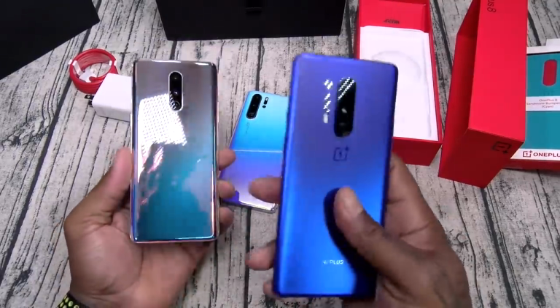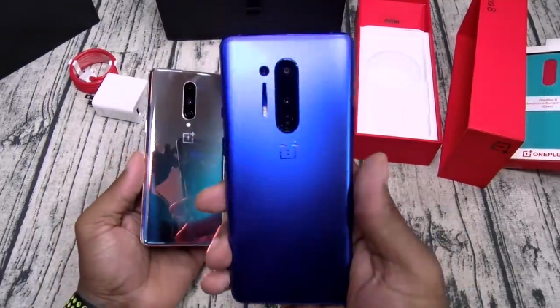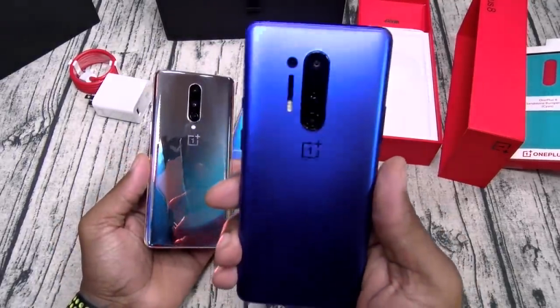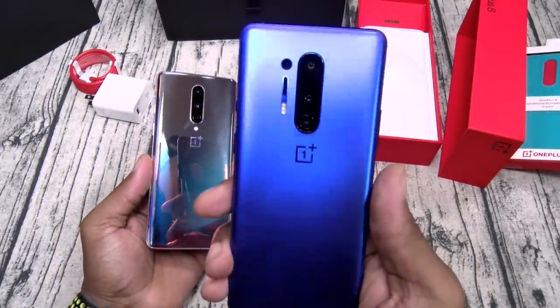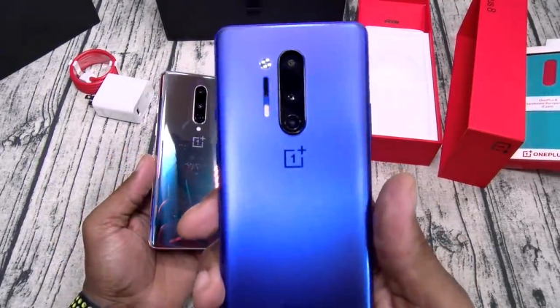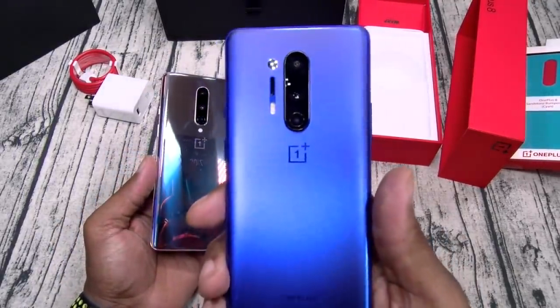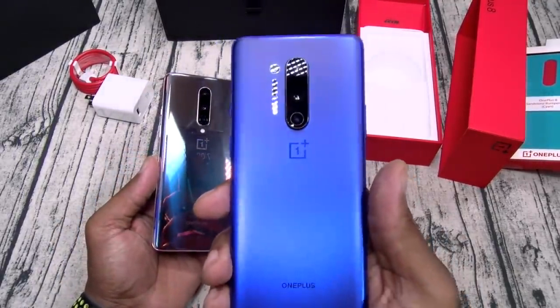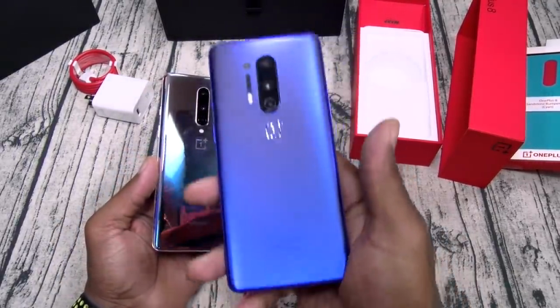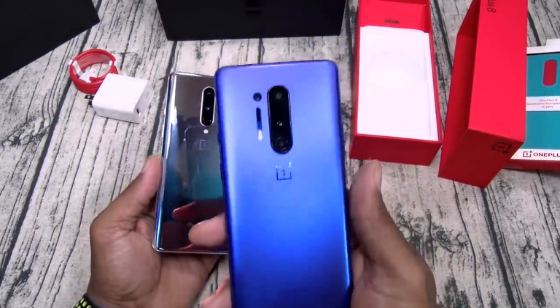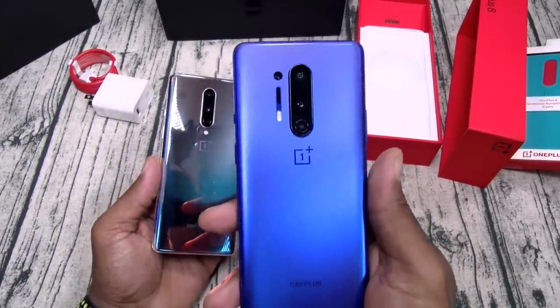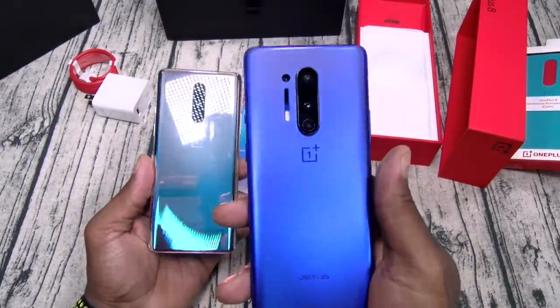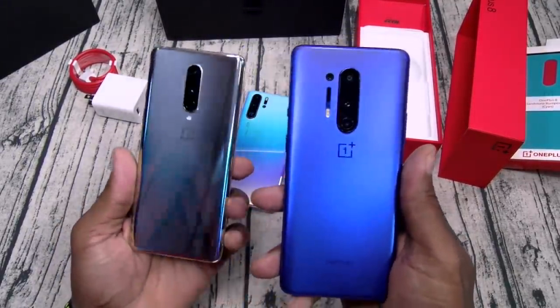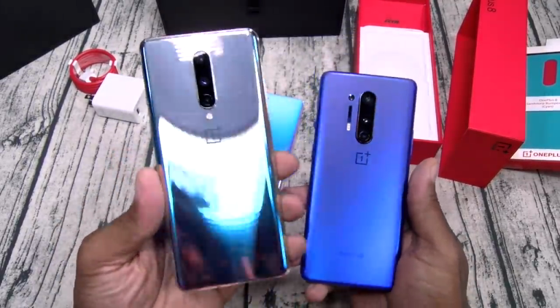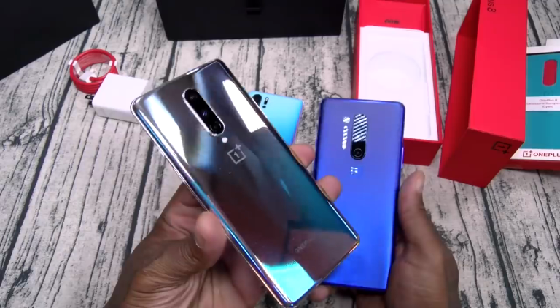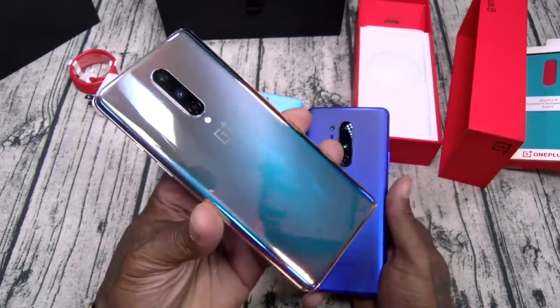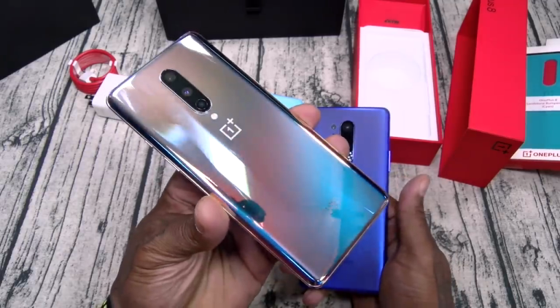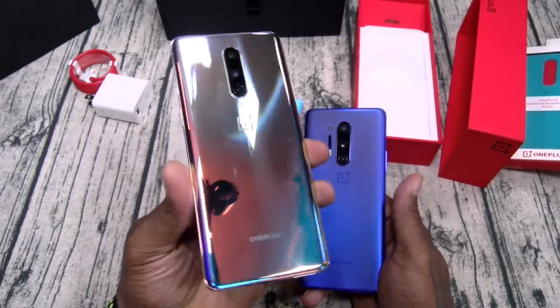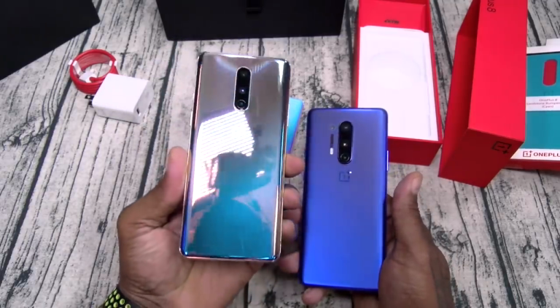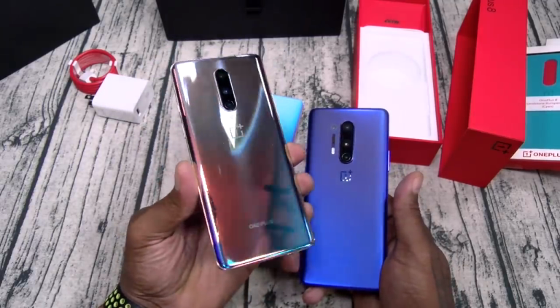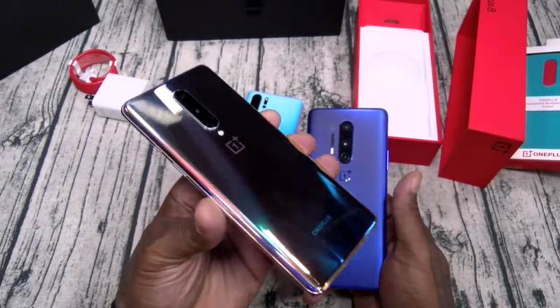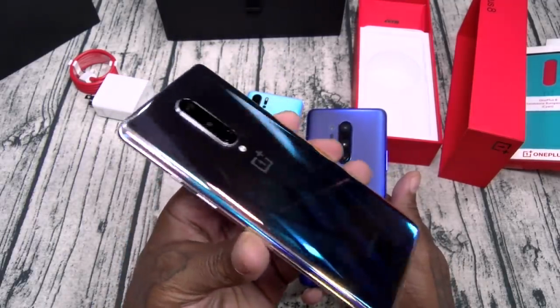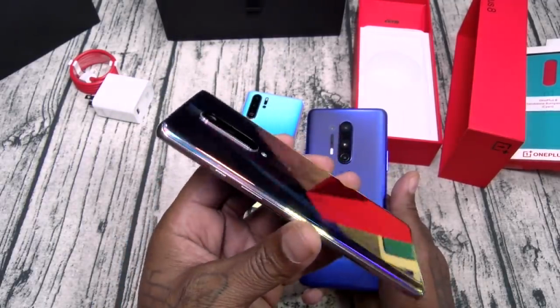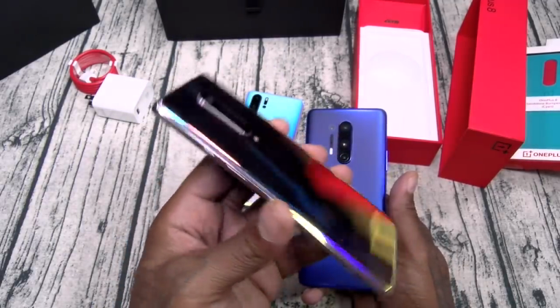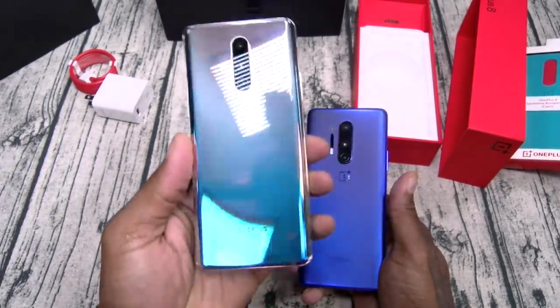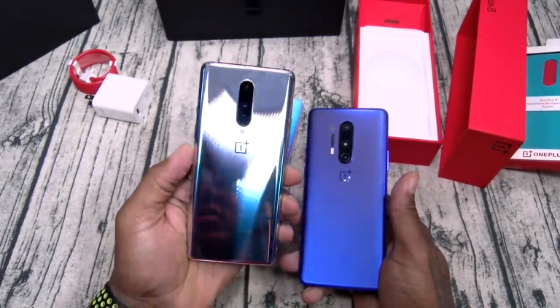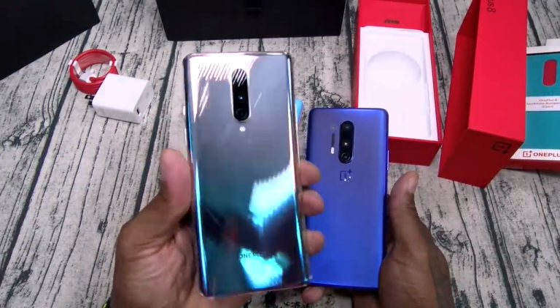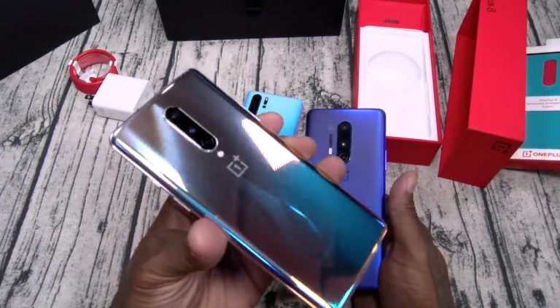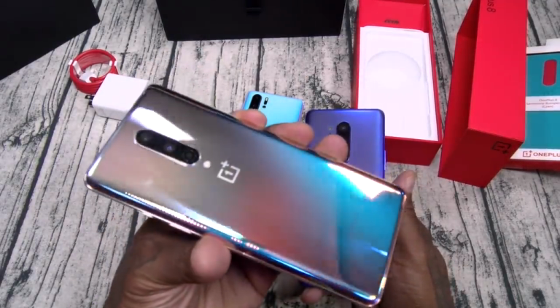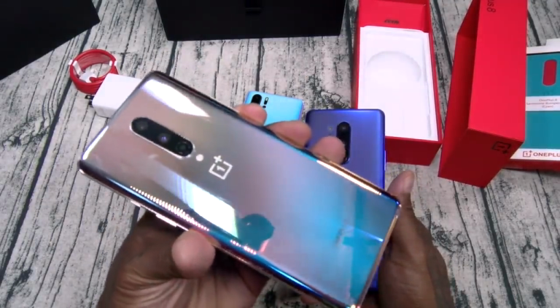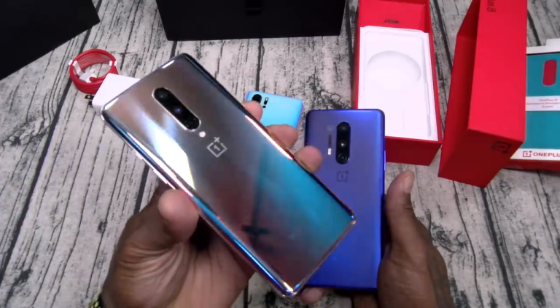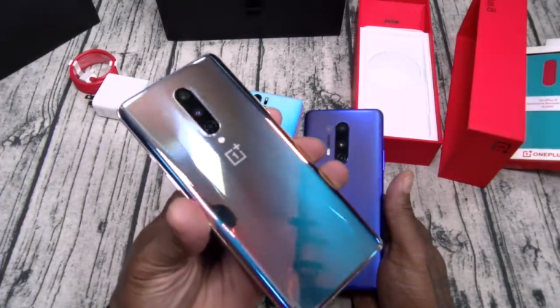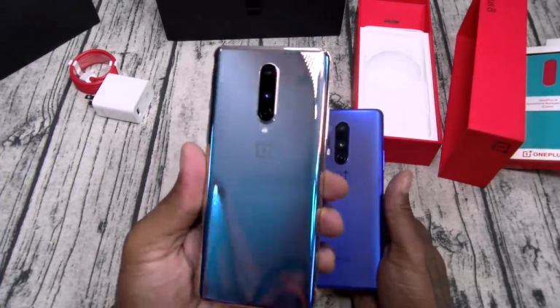On the 8 Pro you got a gel skin case that said 'never settle' on the side. This one — no case included. But if you get this galactic glow, you're not gonna want a case anyway.